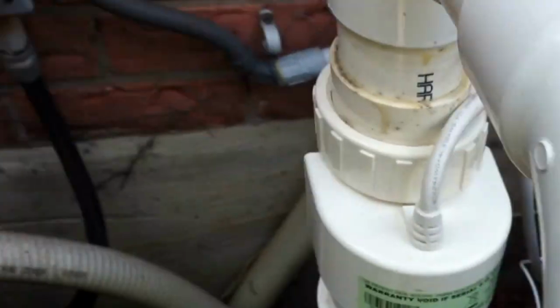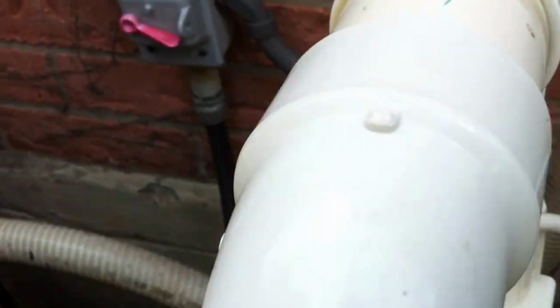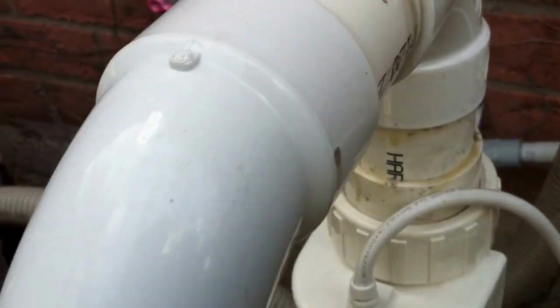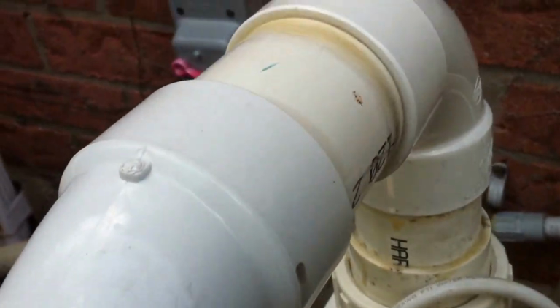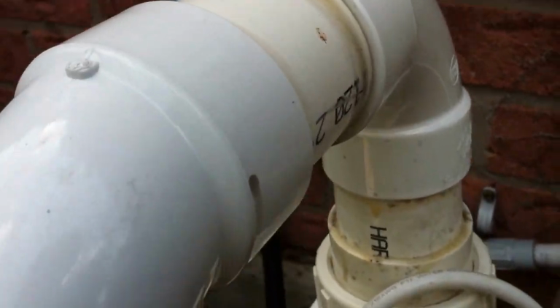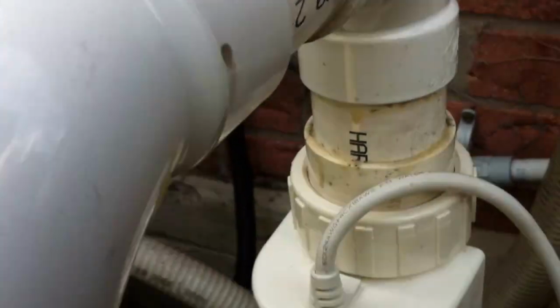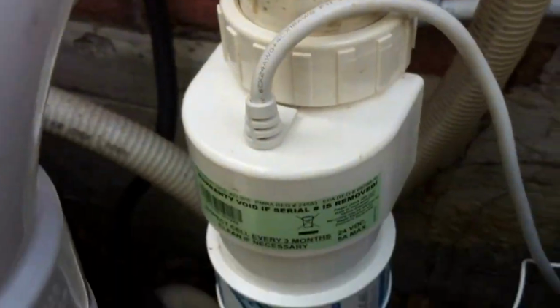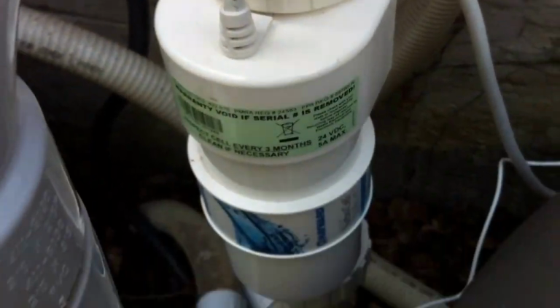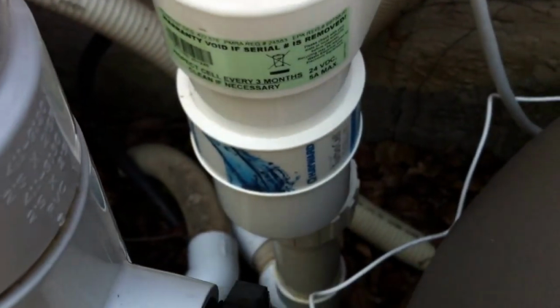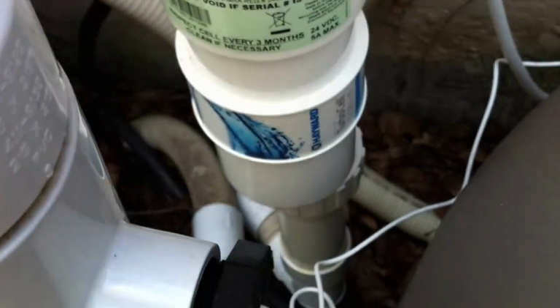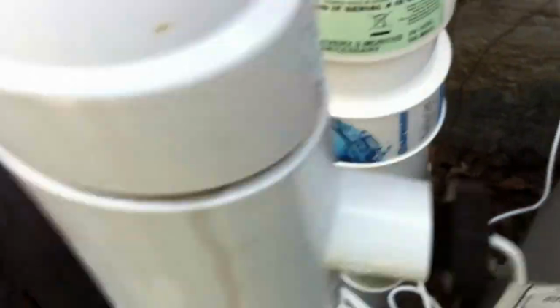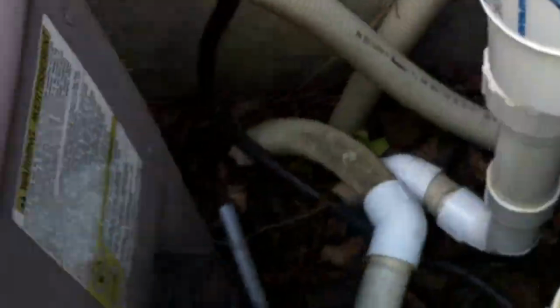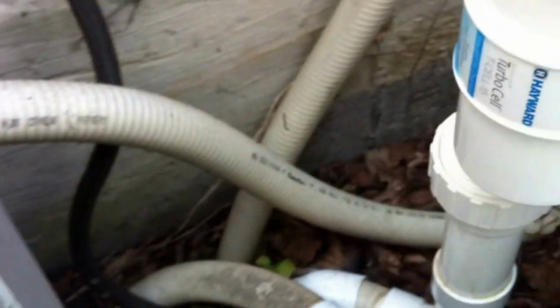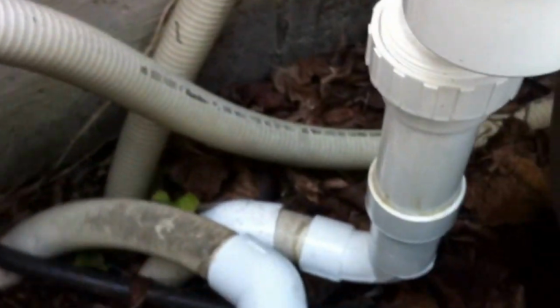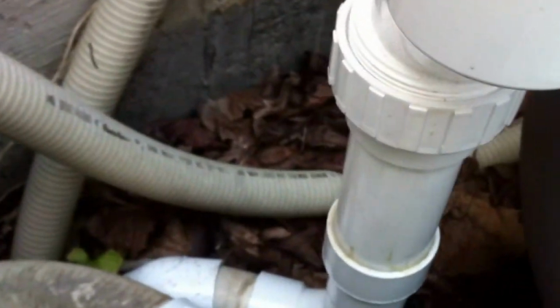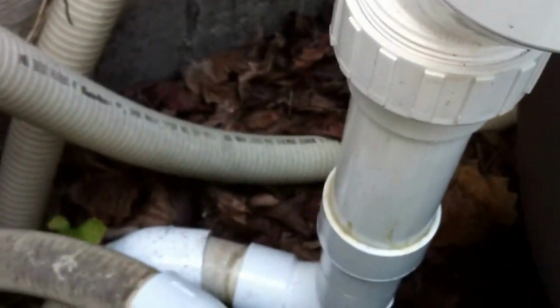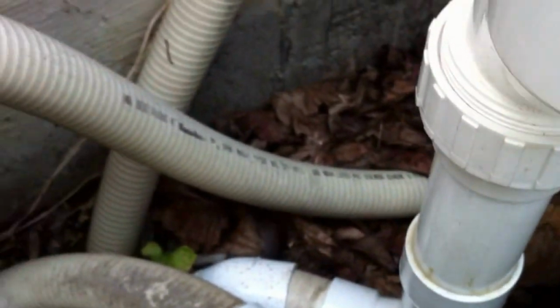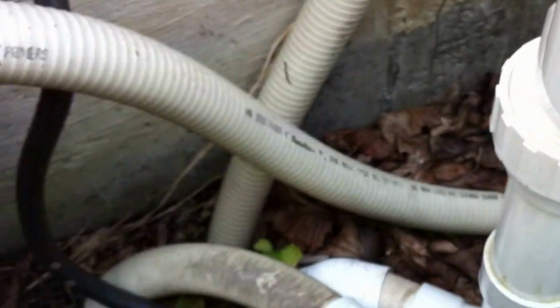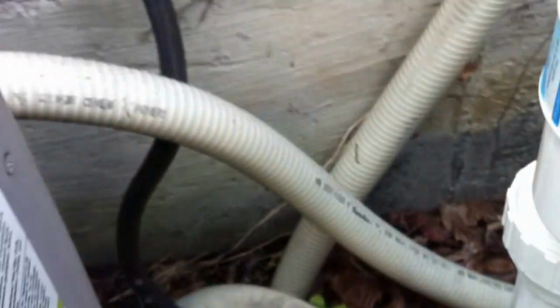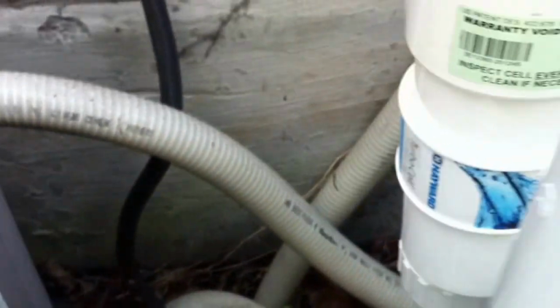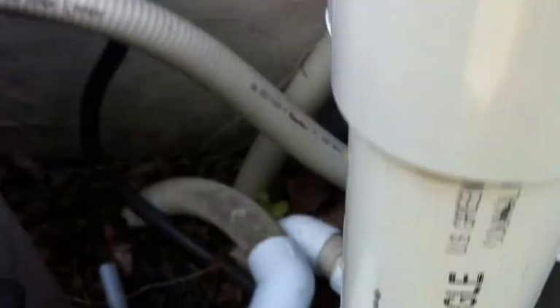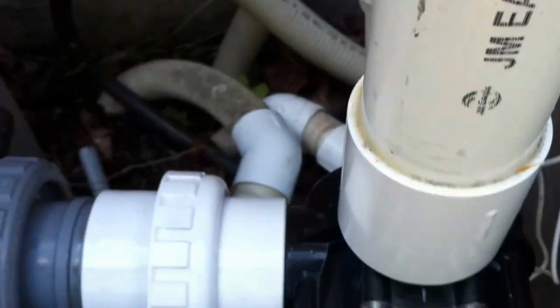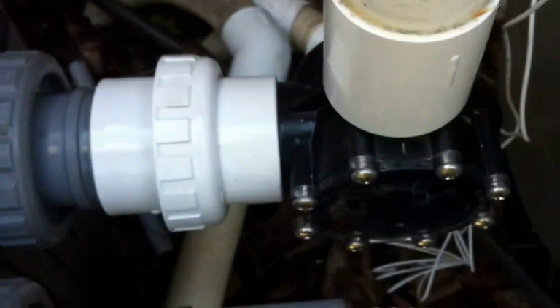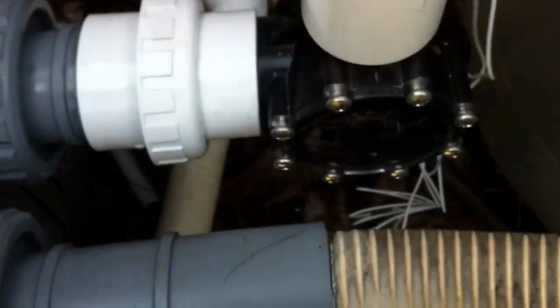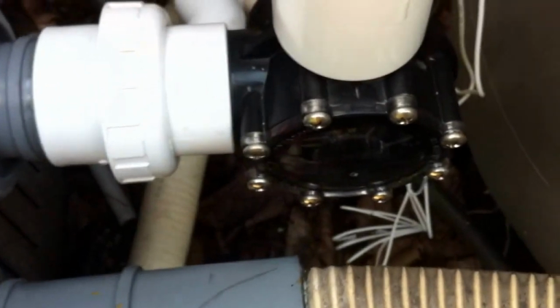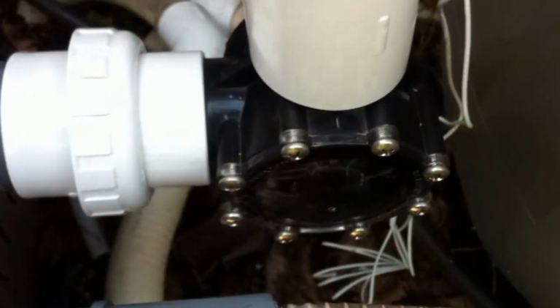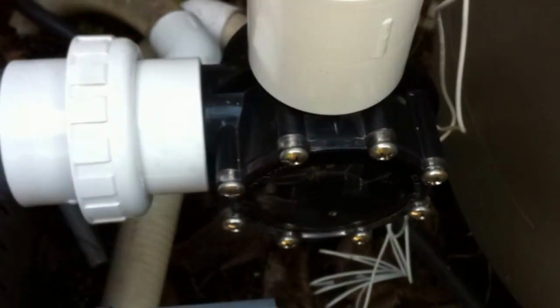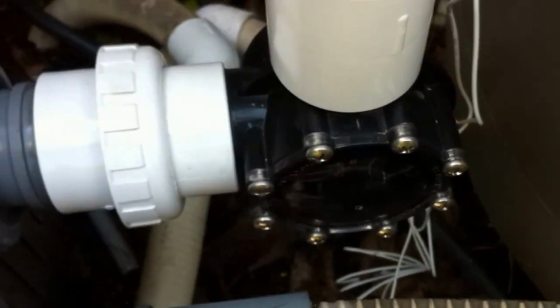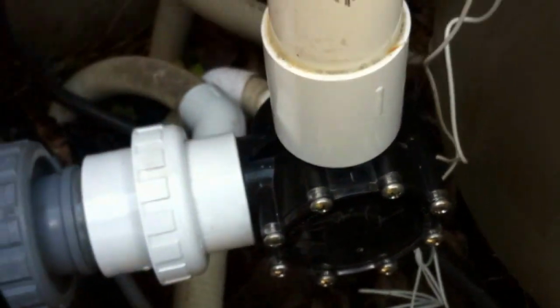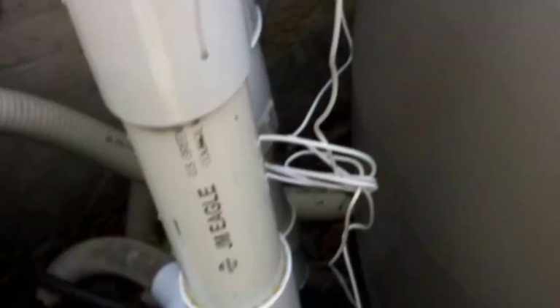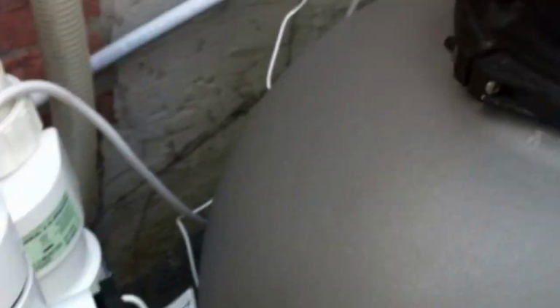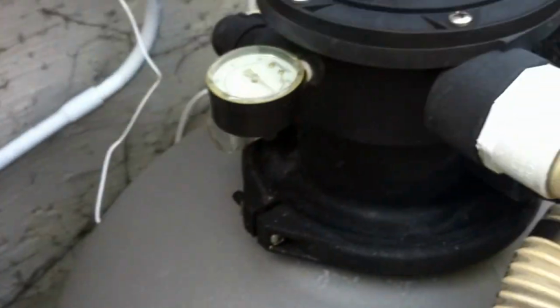We've got a couple of really good sweep elbows down into the Hayward cell, and then another sweep elbow back to the pool — that's actually really nice. That check valve is really great.